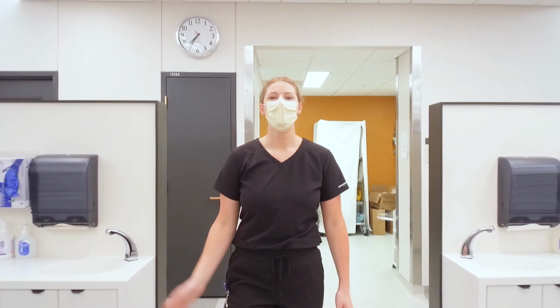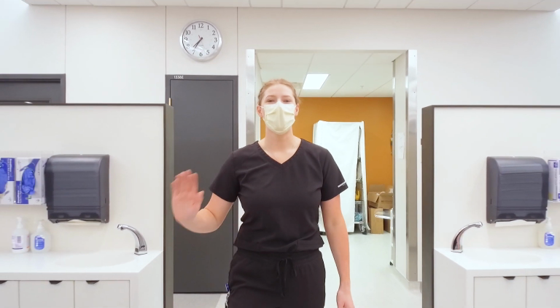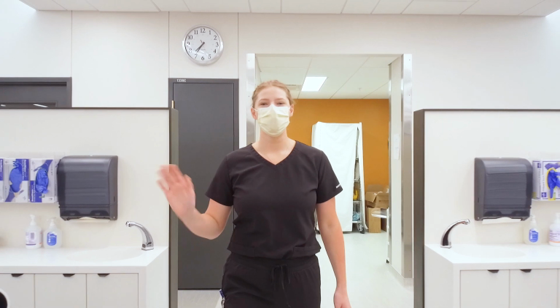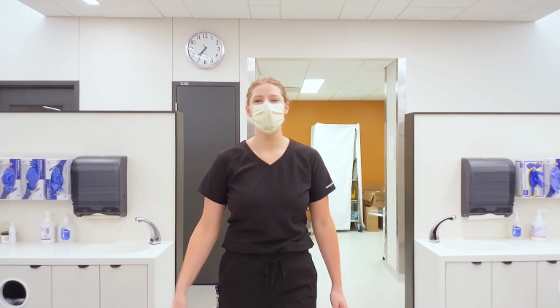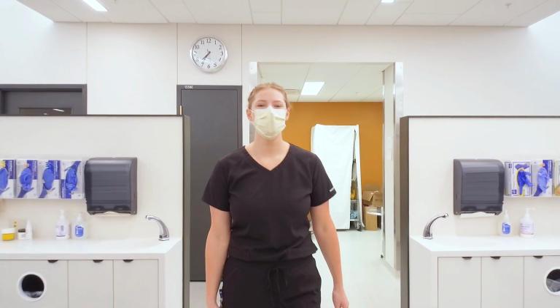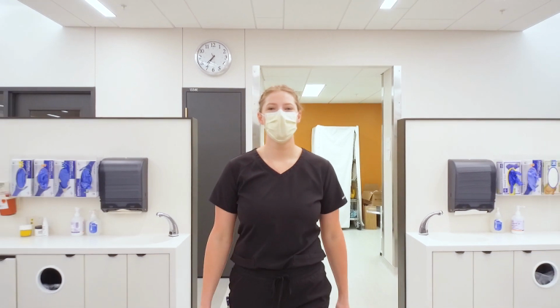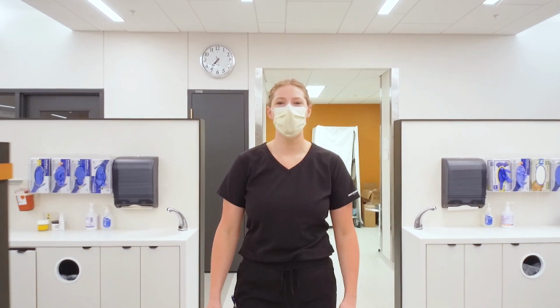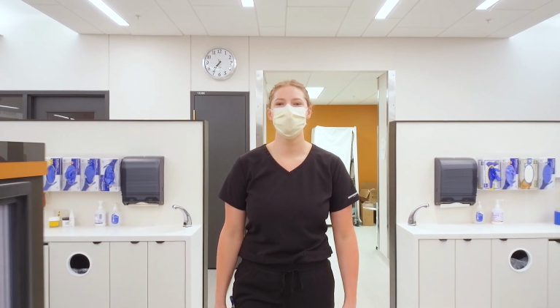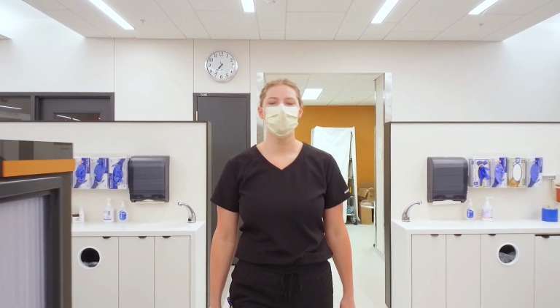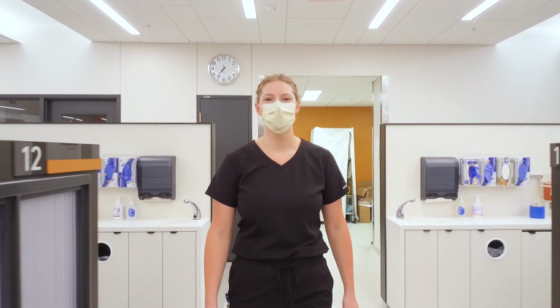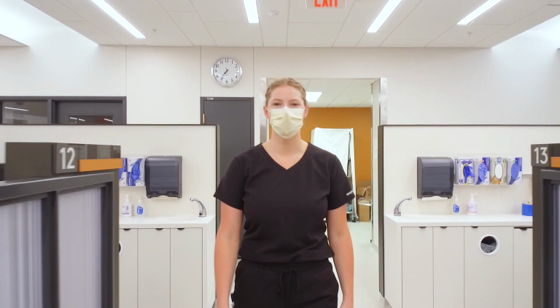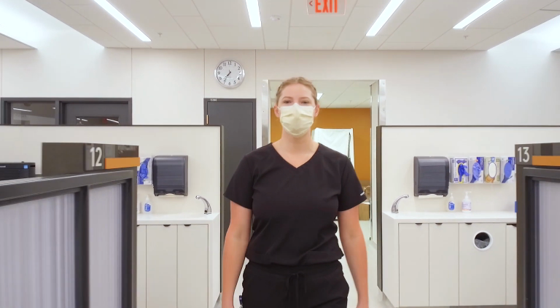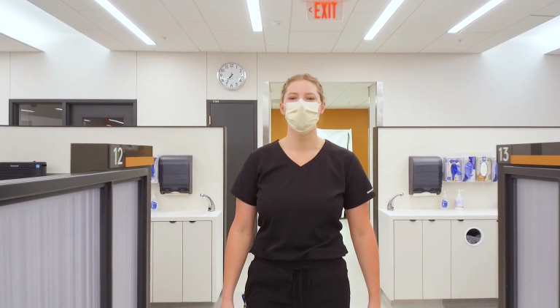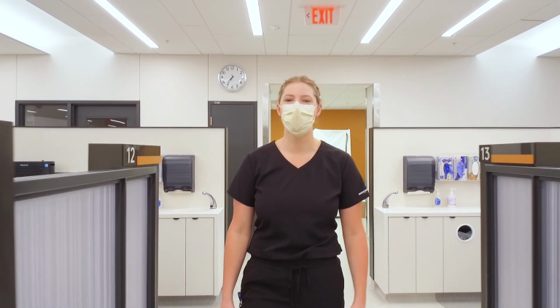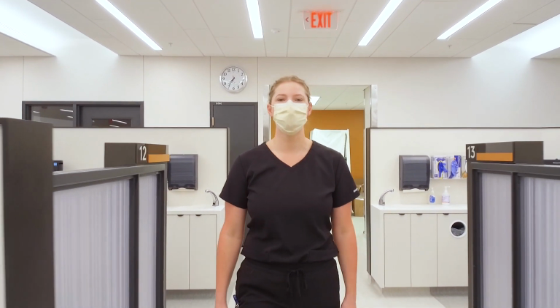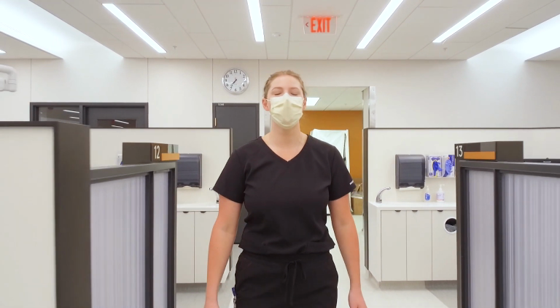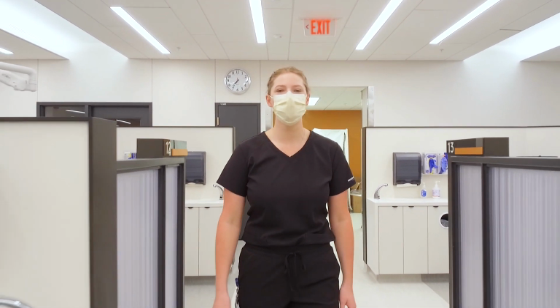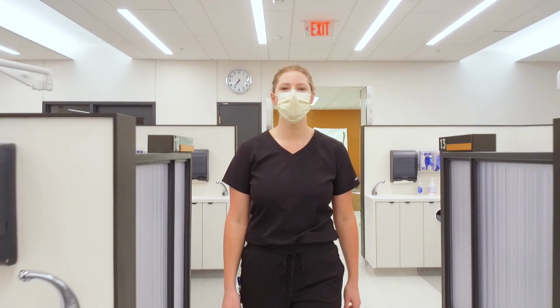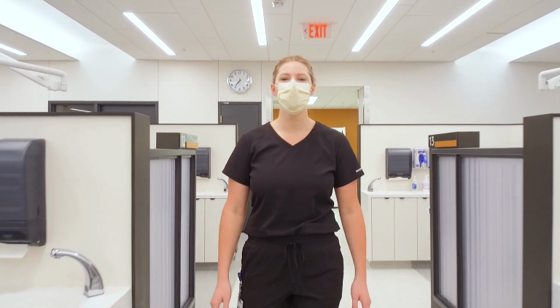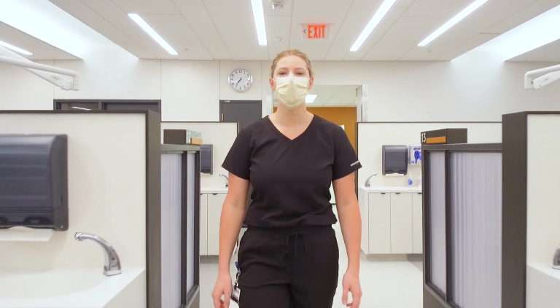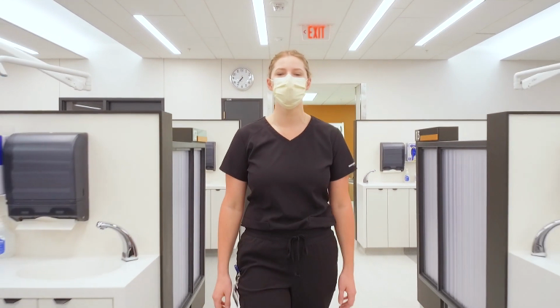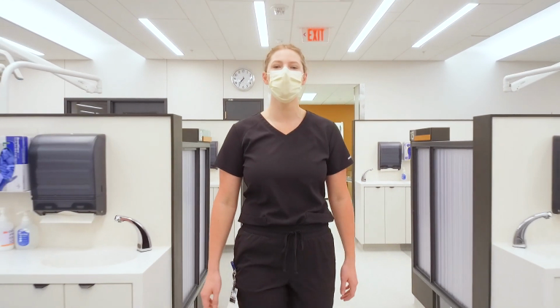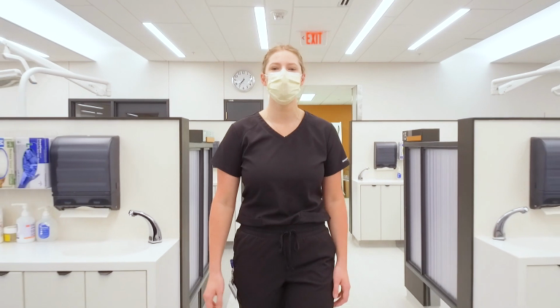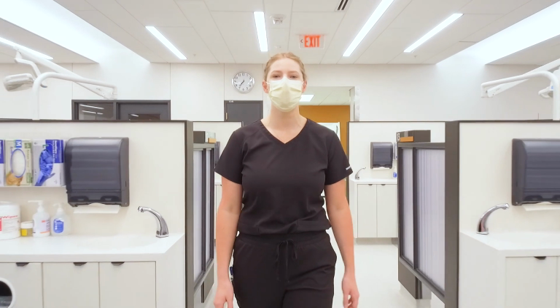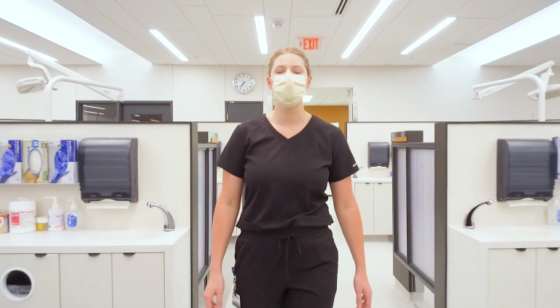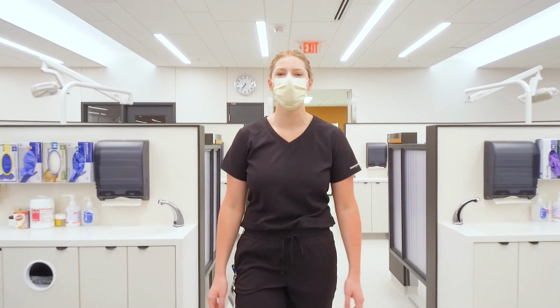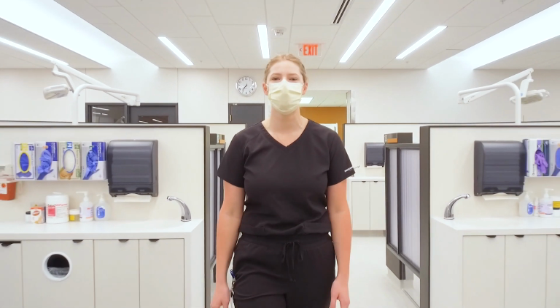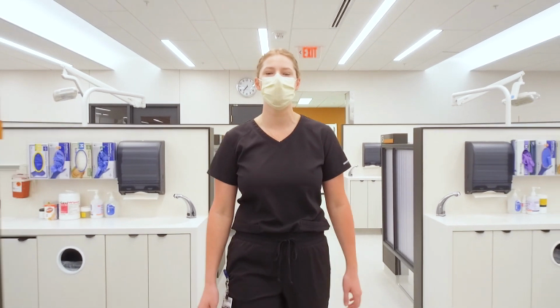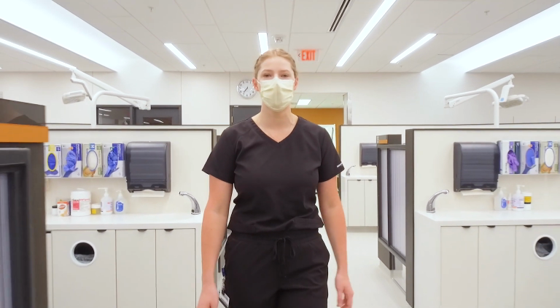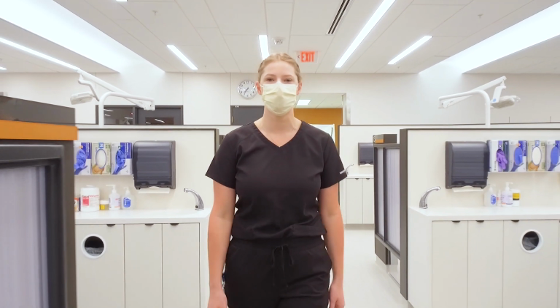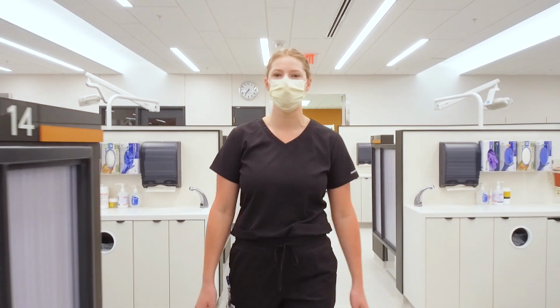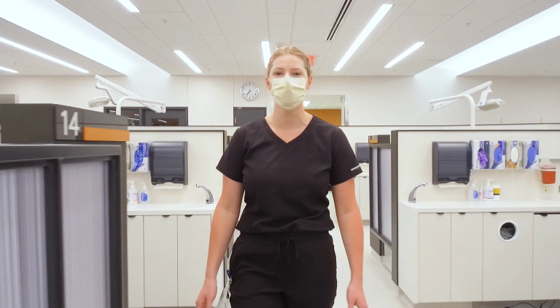Hi, my name is Kara and I'm a student in the dental hygiene program. Today I'm going to be taking you on a tour of some of the places that we typically go into as a student.